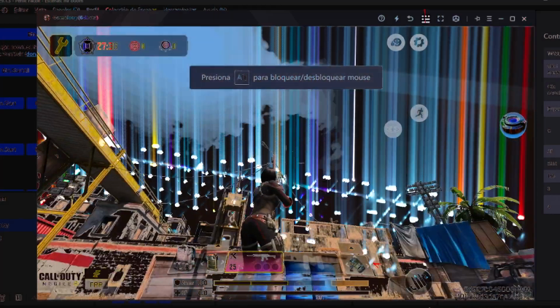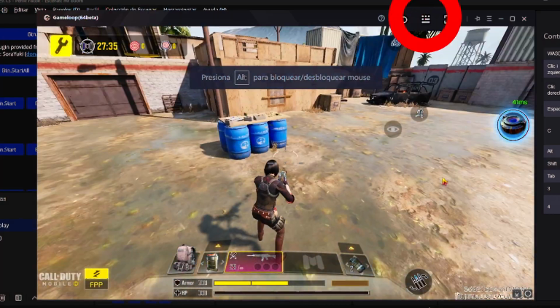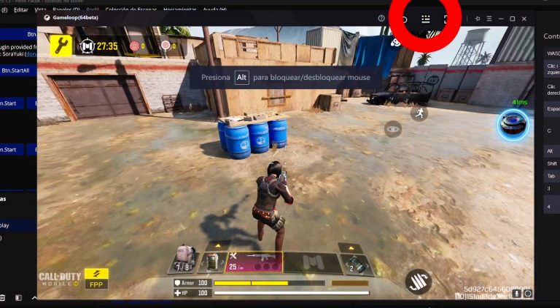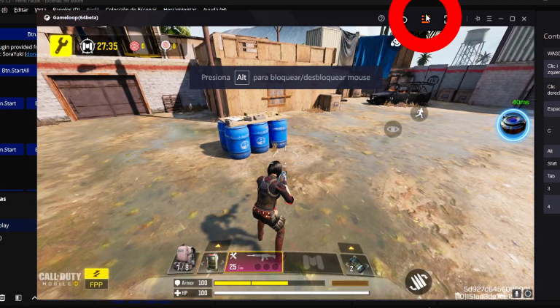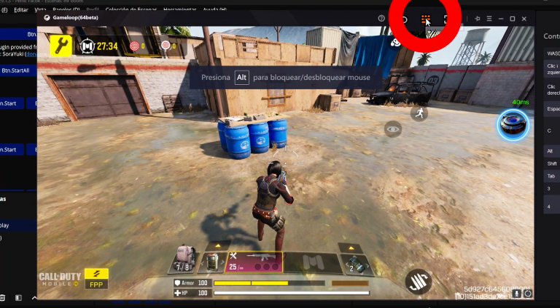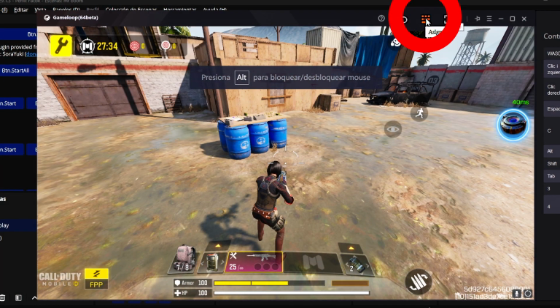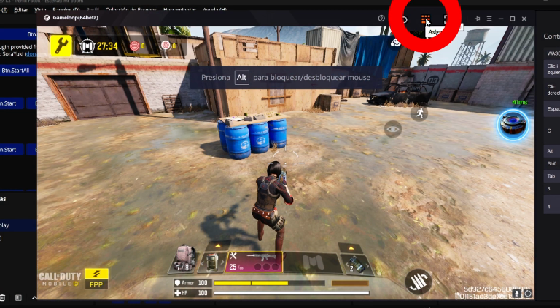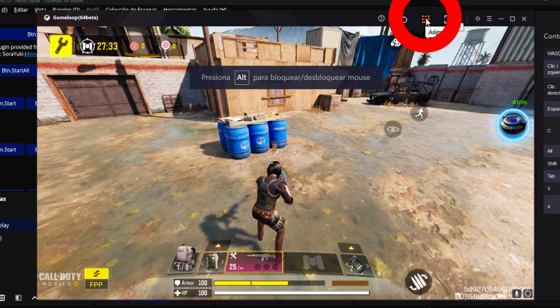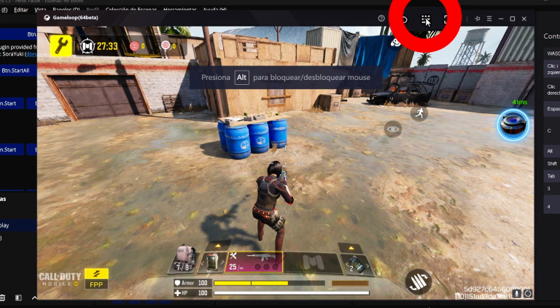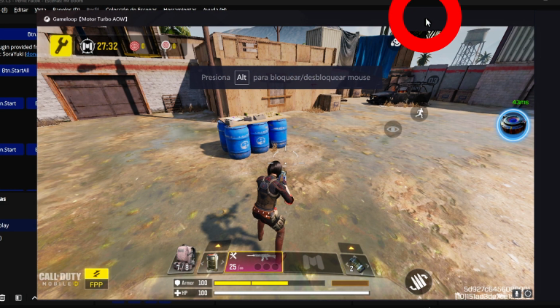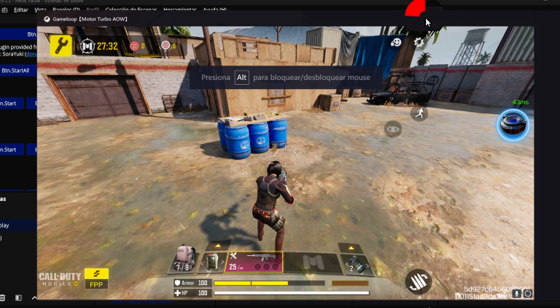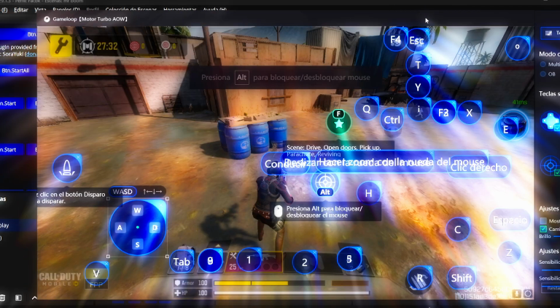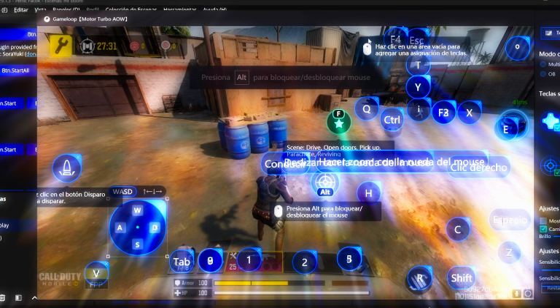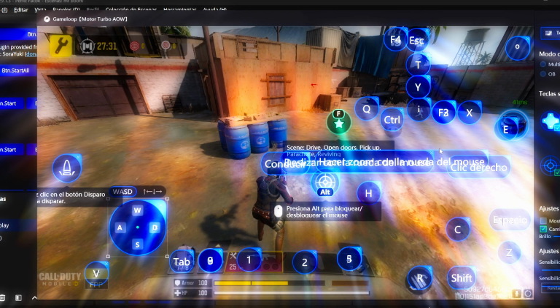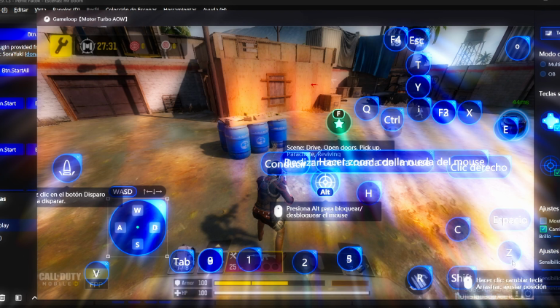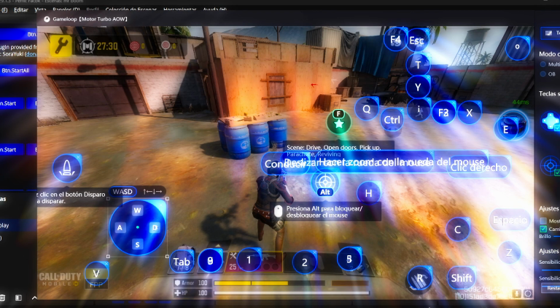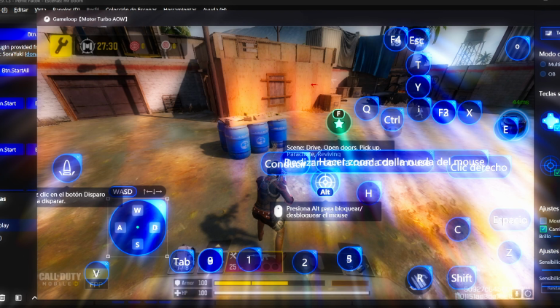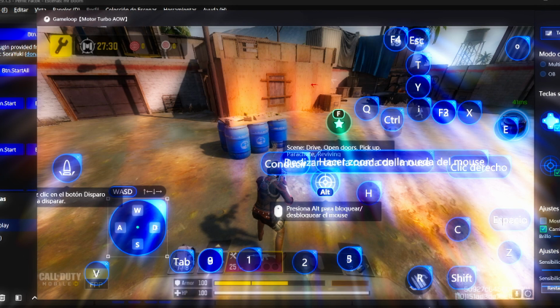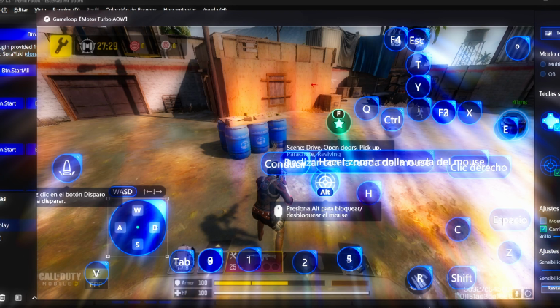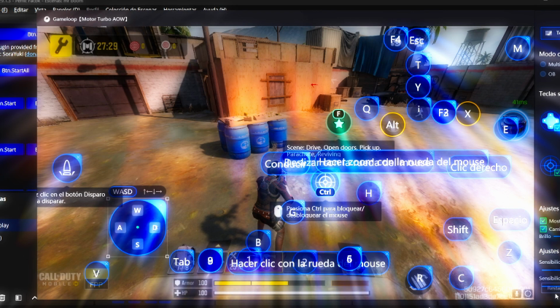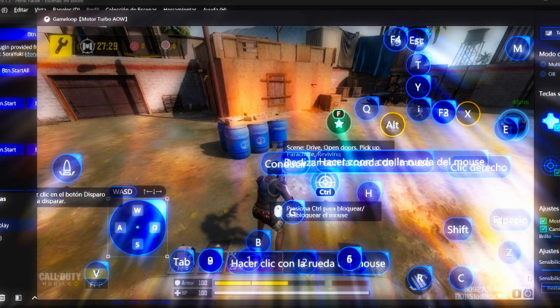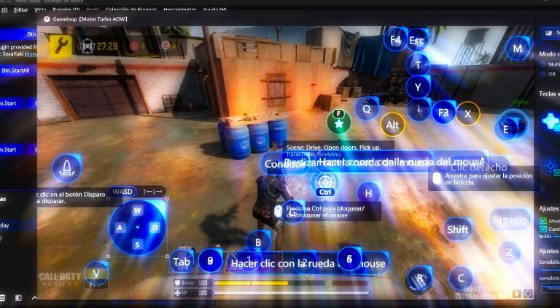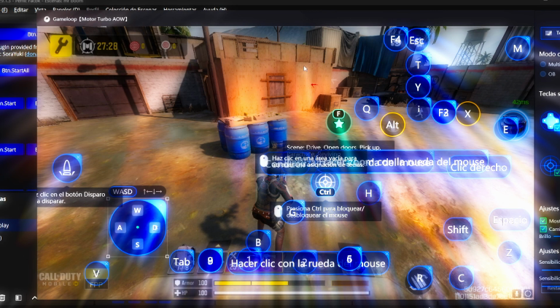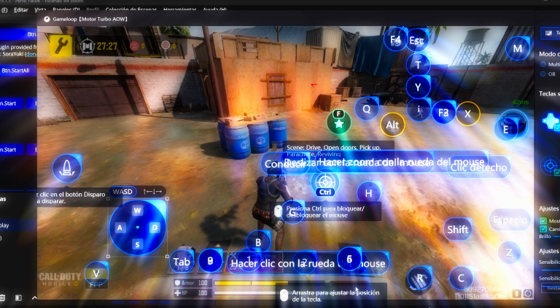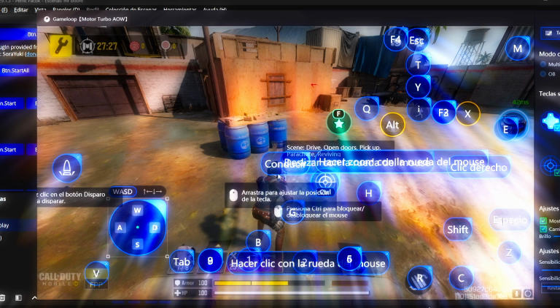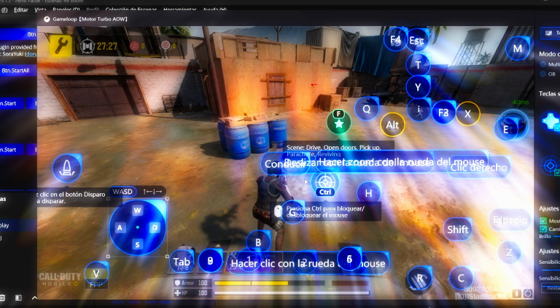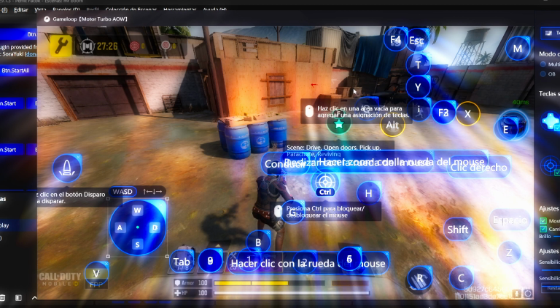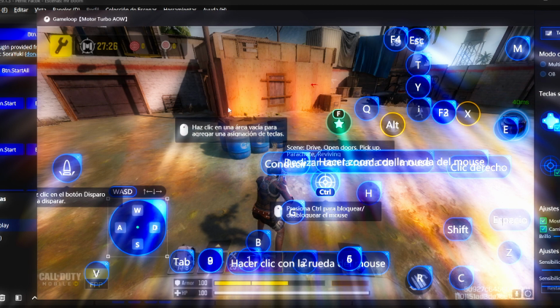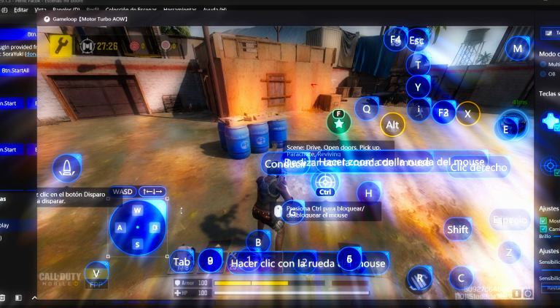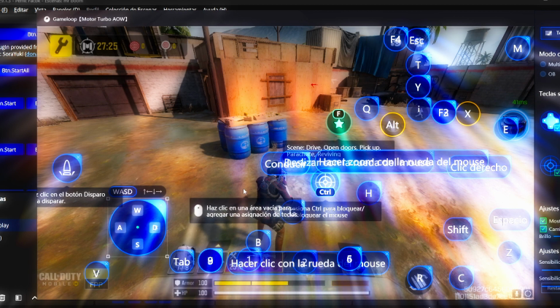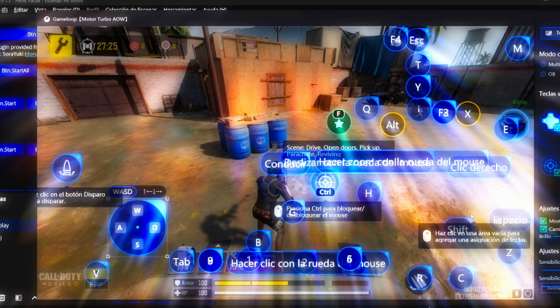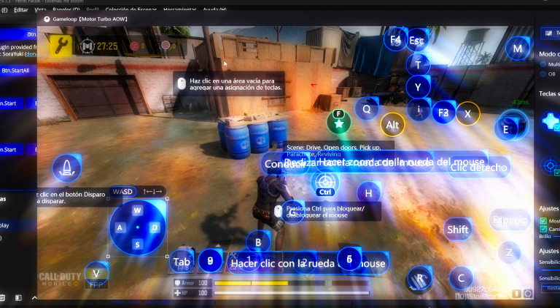To access the keybind configuration, we head to the fourth icon on the top right and give it a left click. As you can see, these are the default key assignments, so I'm going to edit some of them.